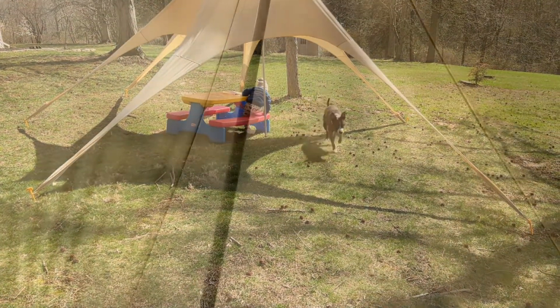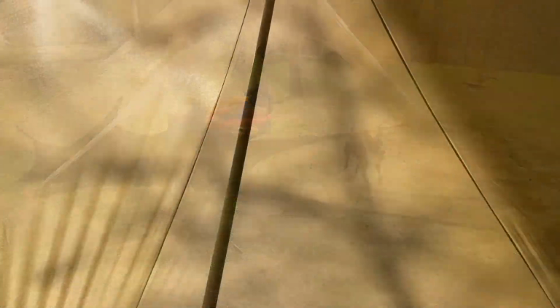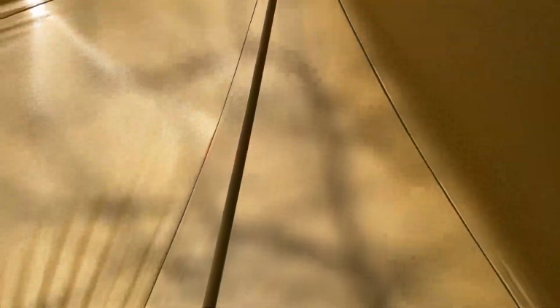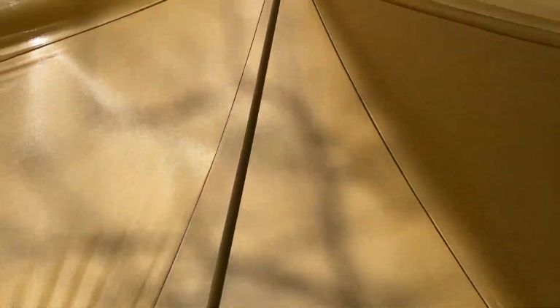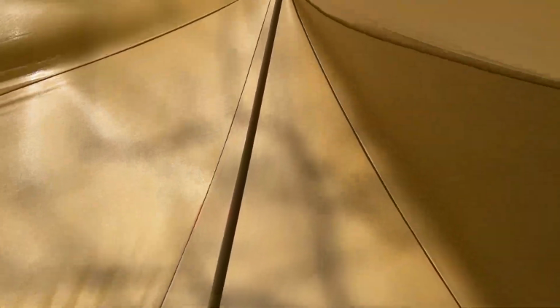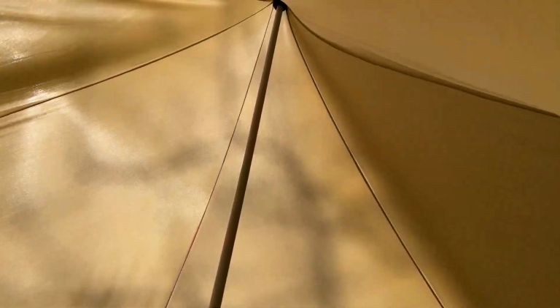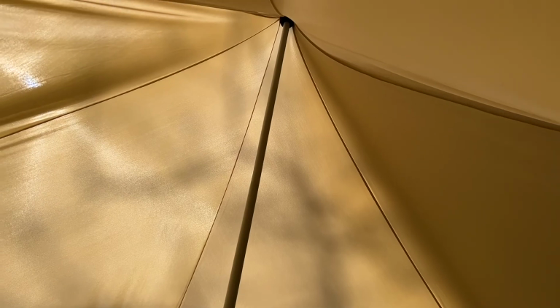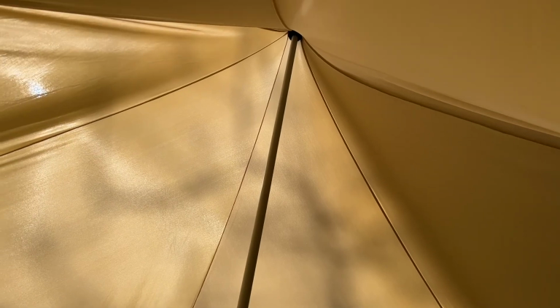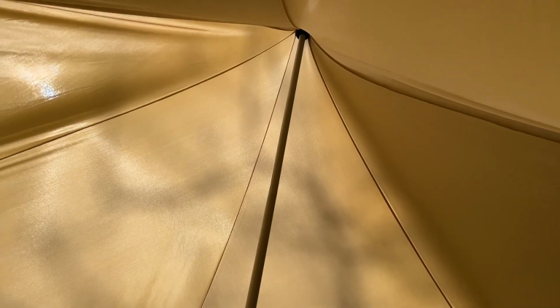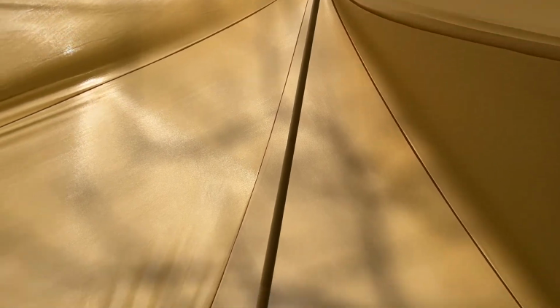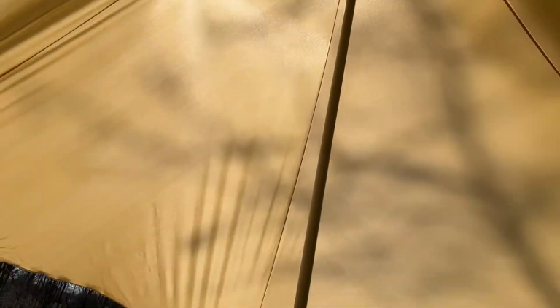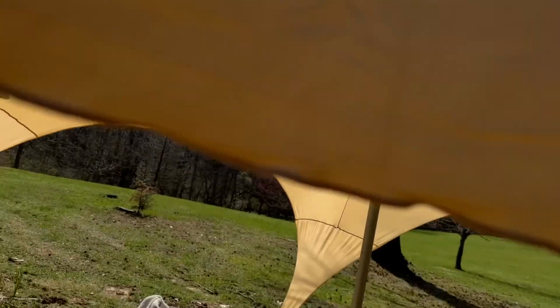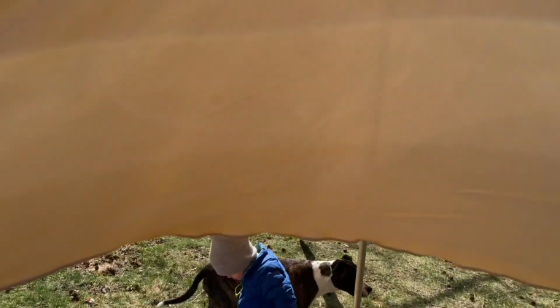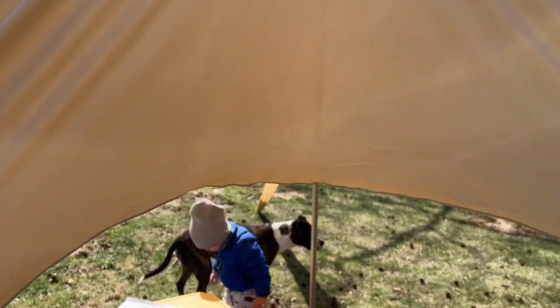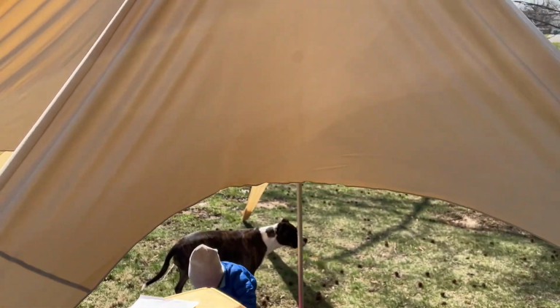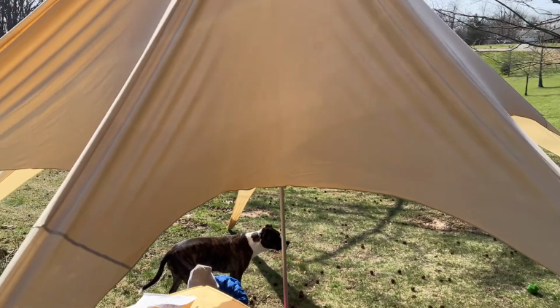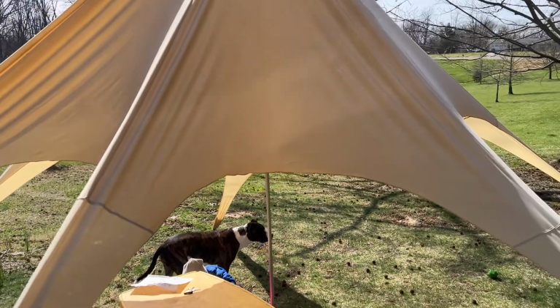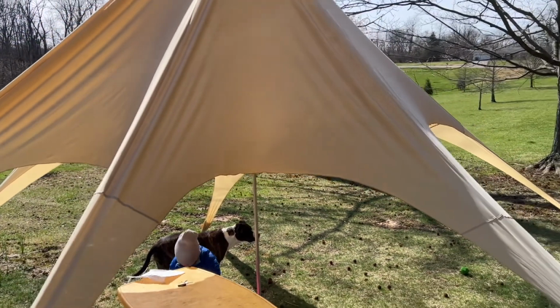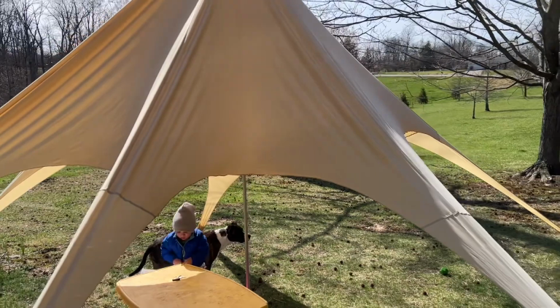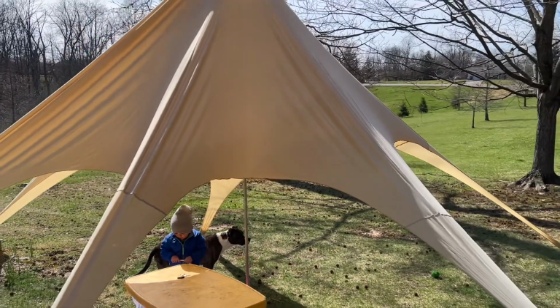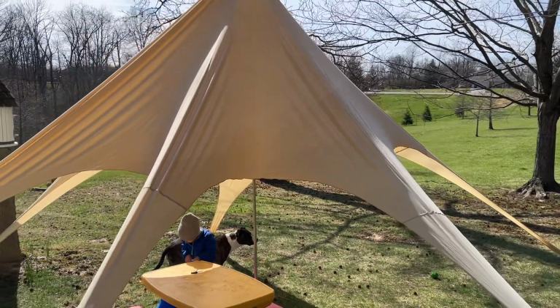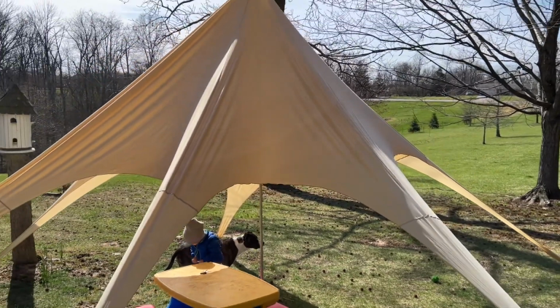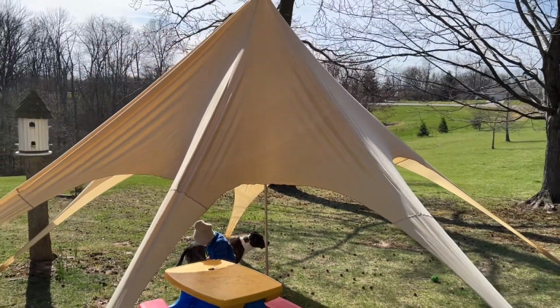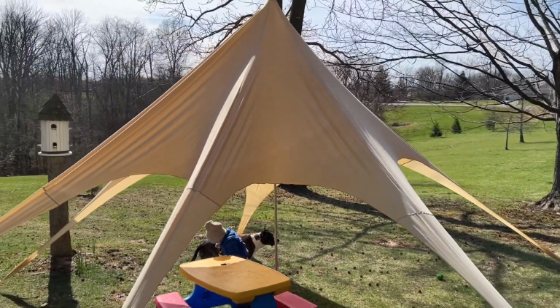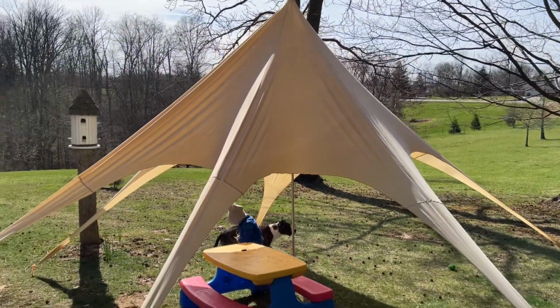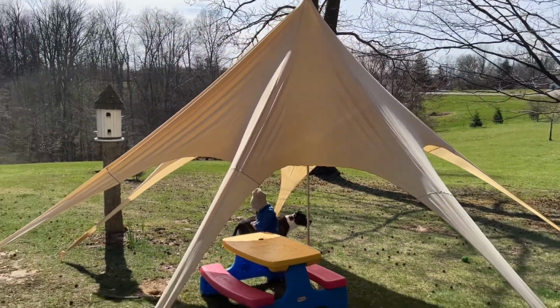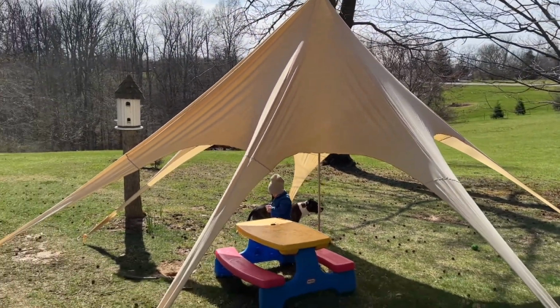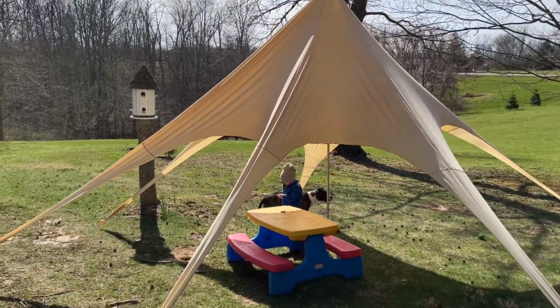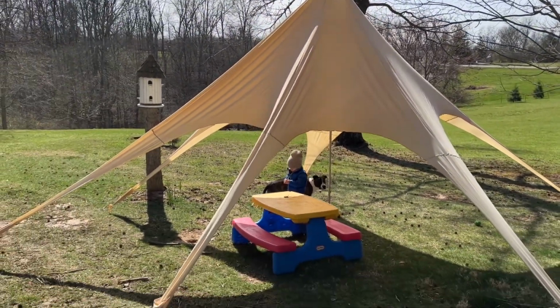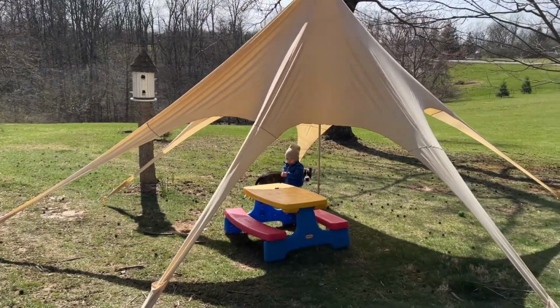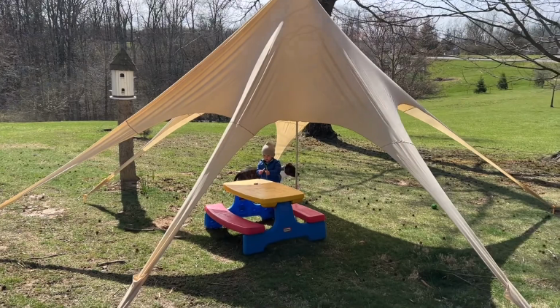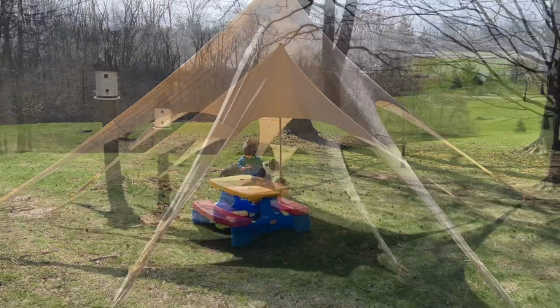I really like the color of it, and the fabric is nice and thick. The pole in the center is nice and sturdy, and the stakes on the side are very easy to put into the ground or into the sand.